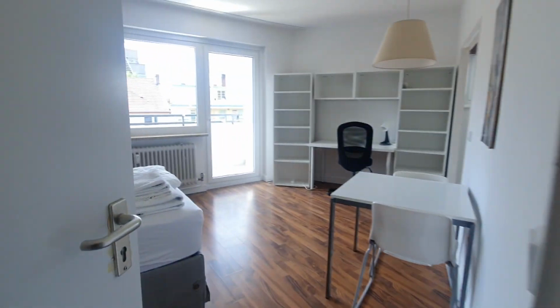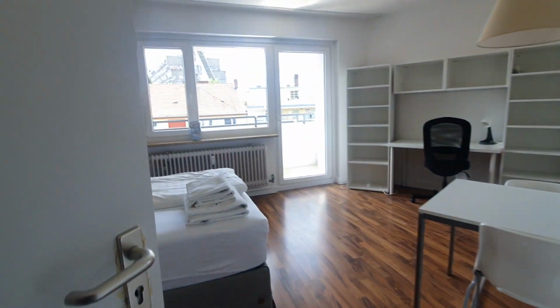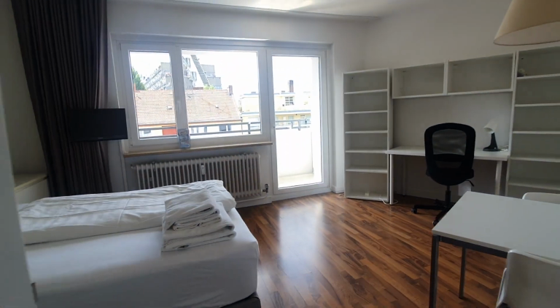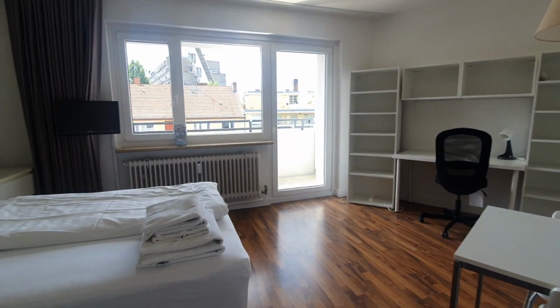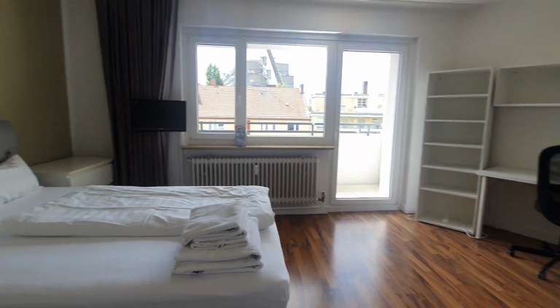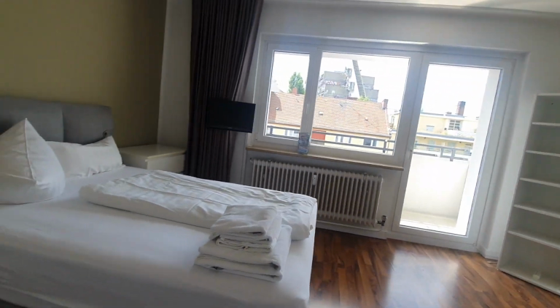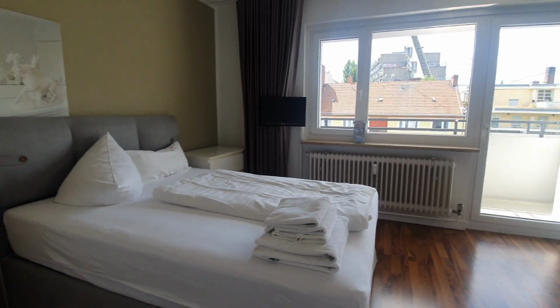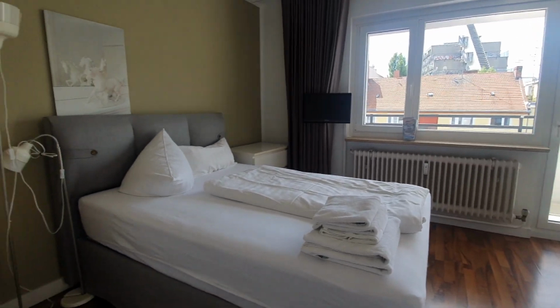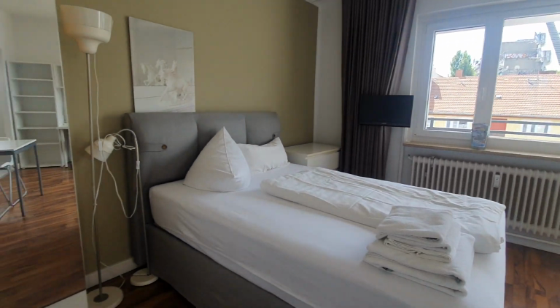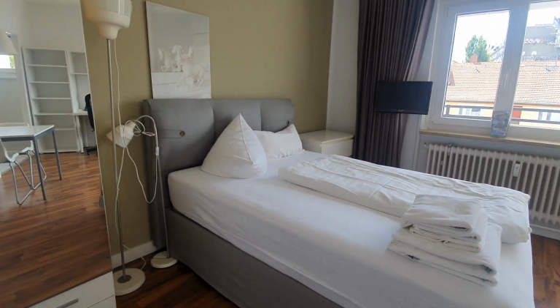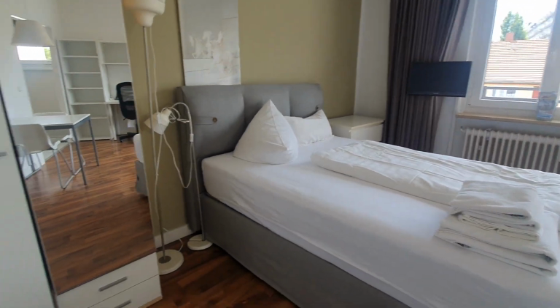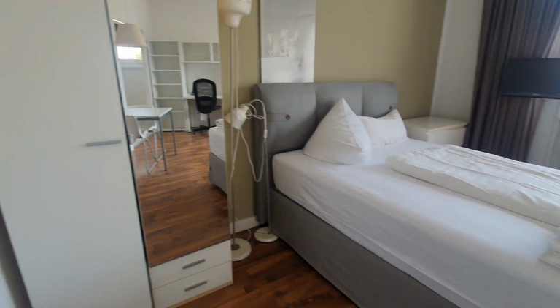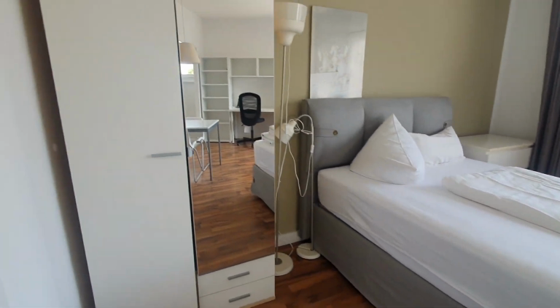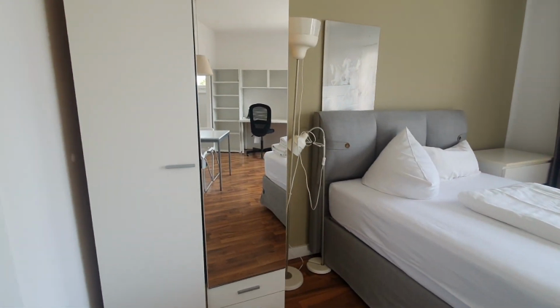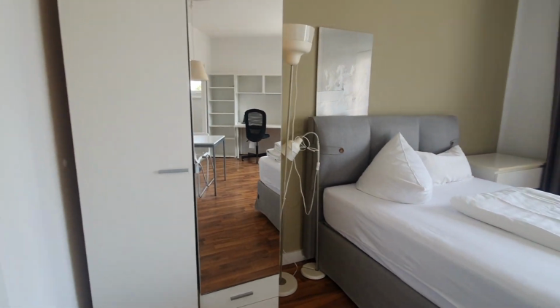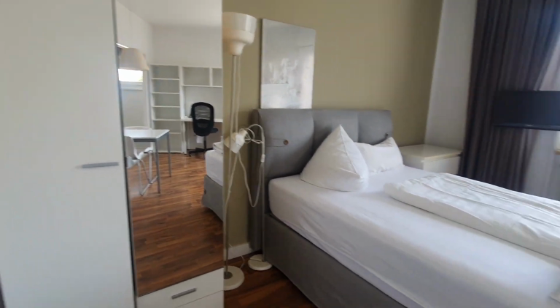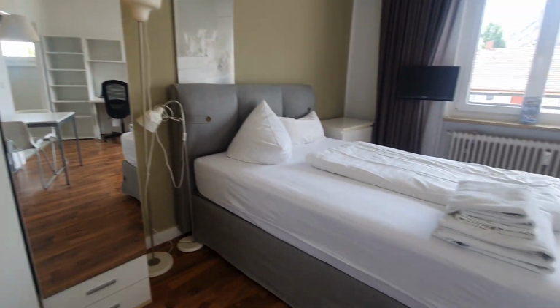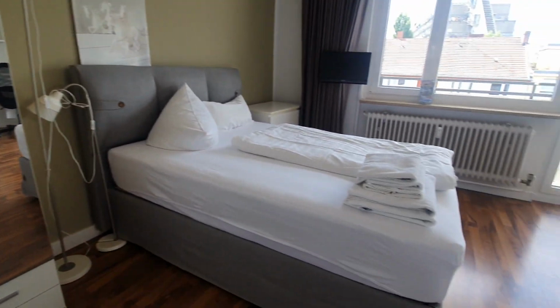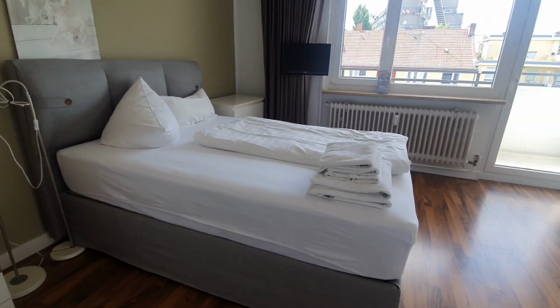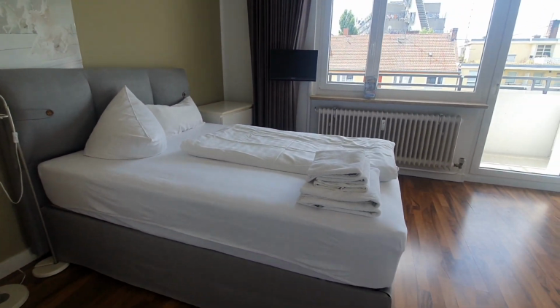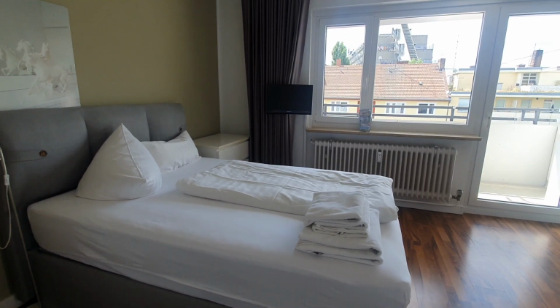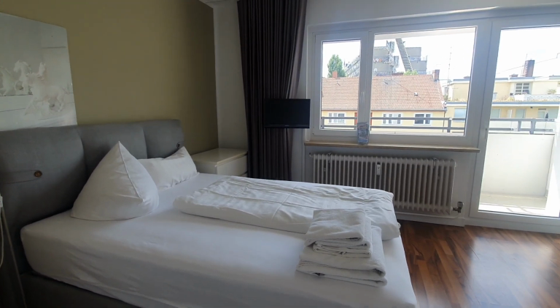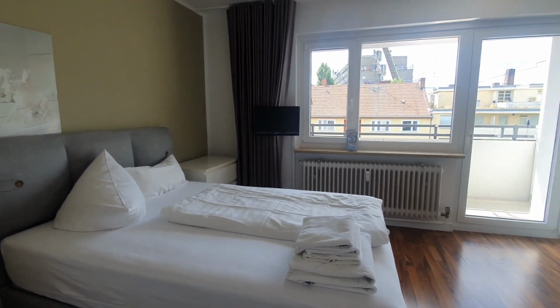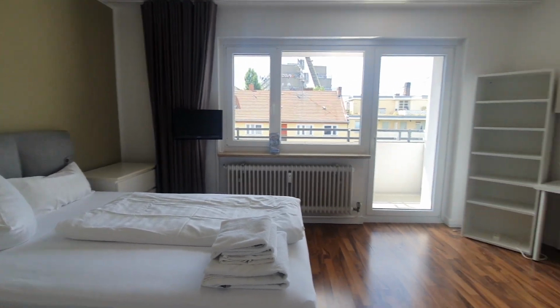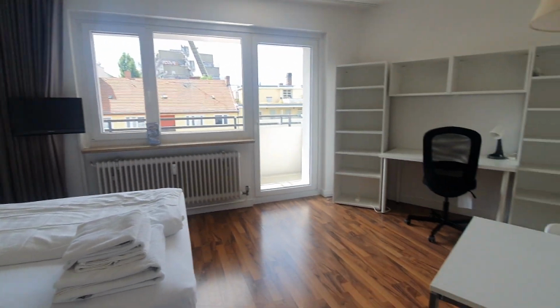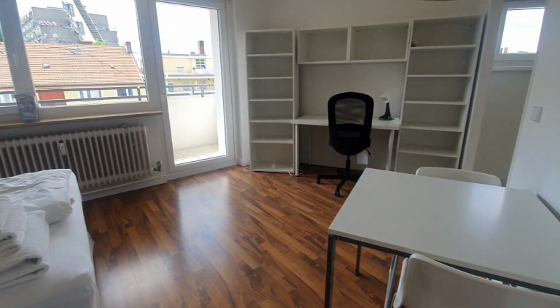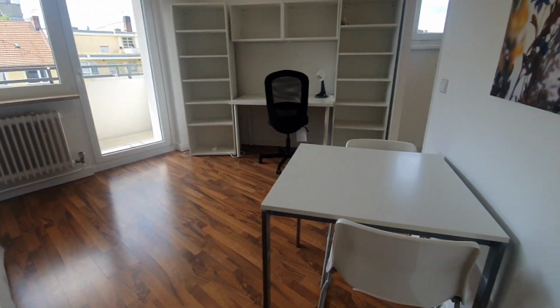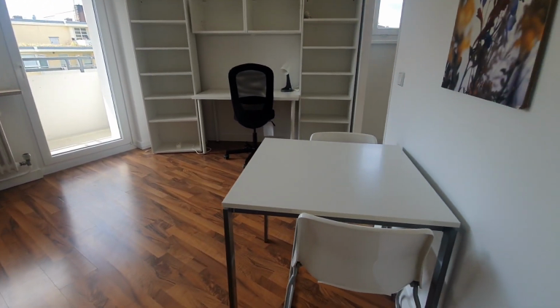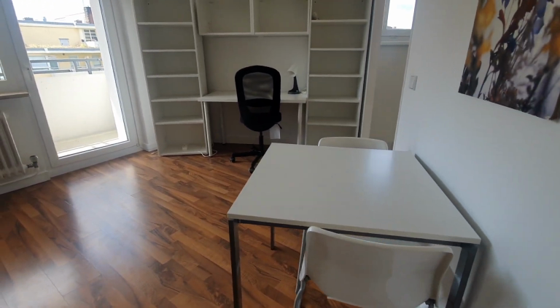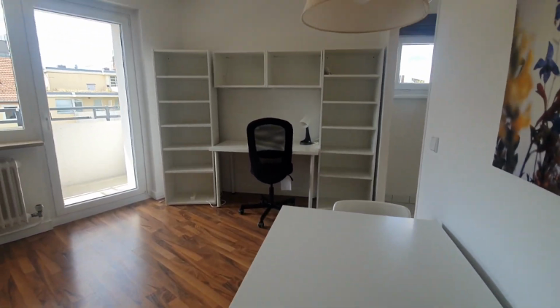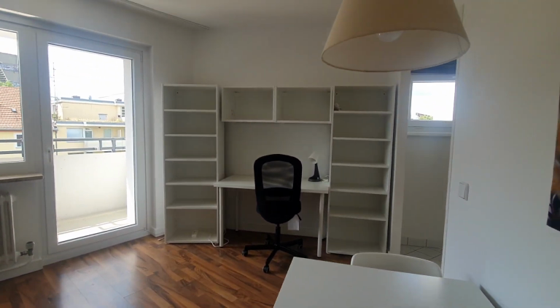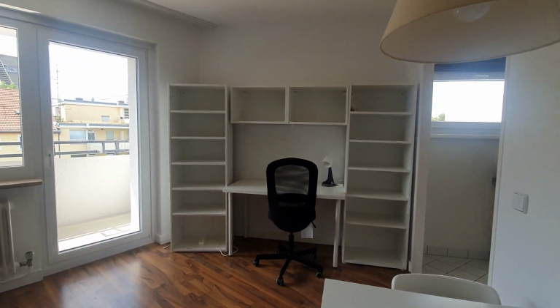And here is the living area. You have a wardrobe, double bed, a TV, a table here, and a desk.